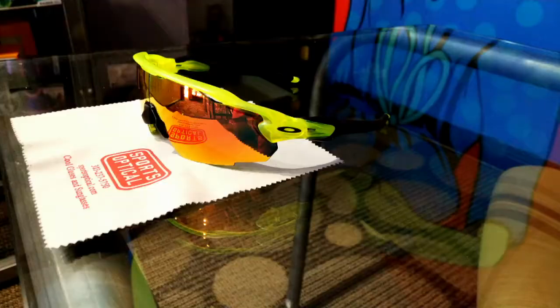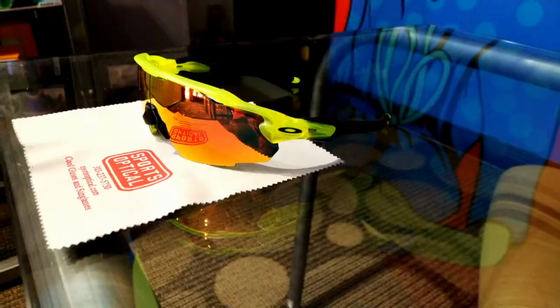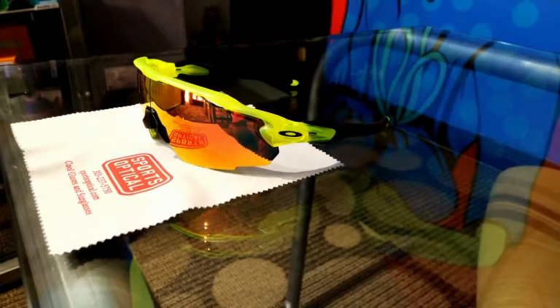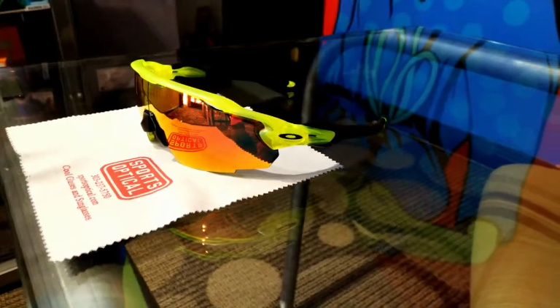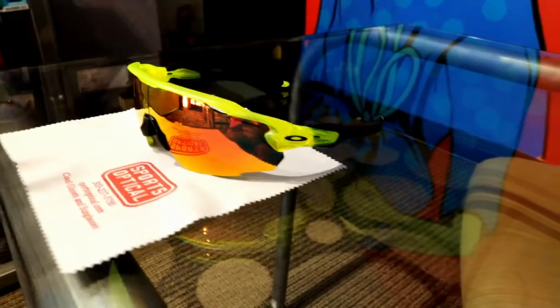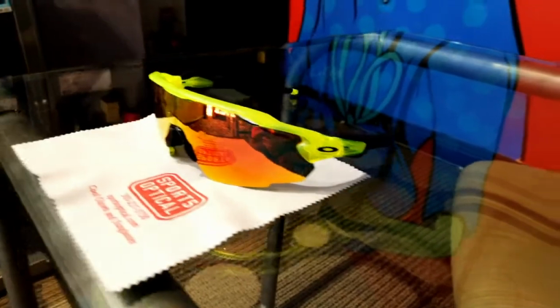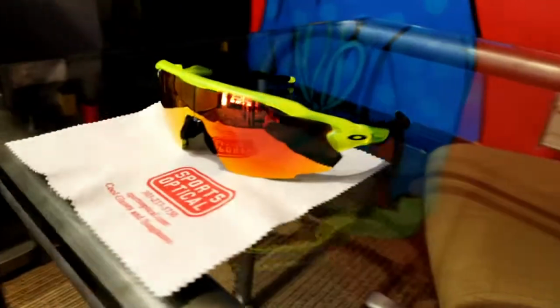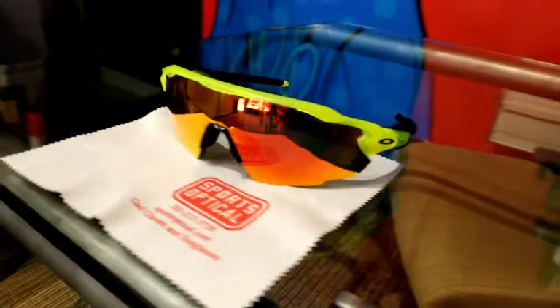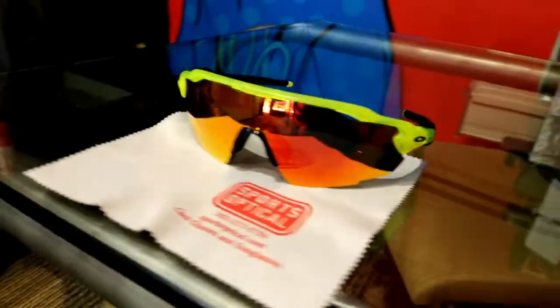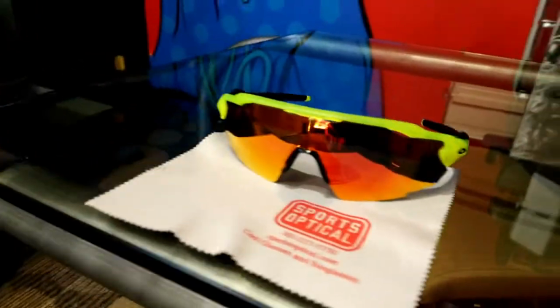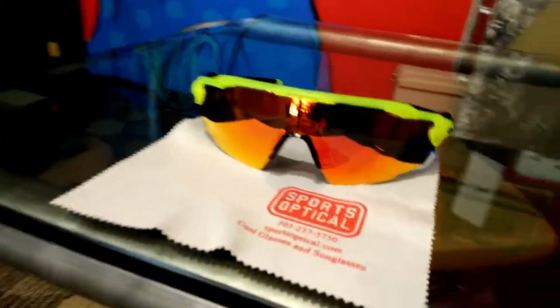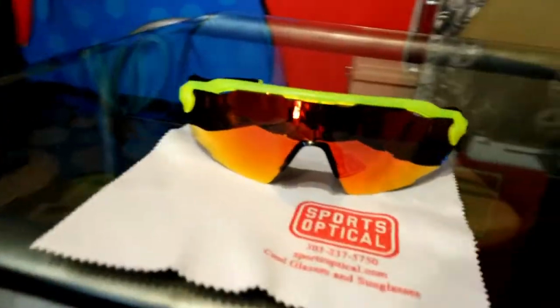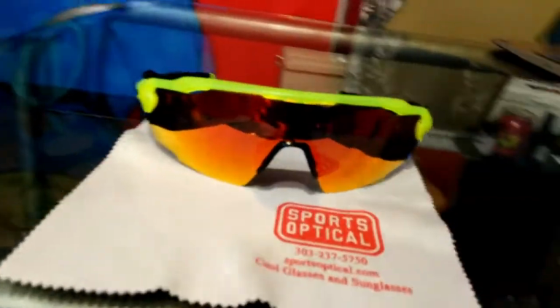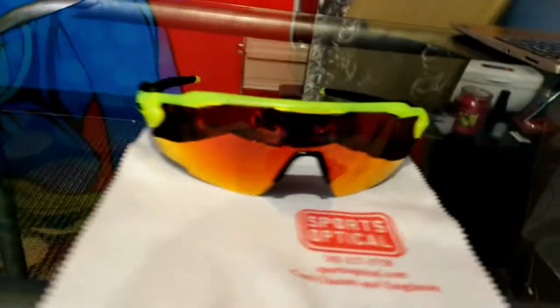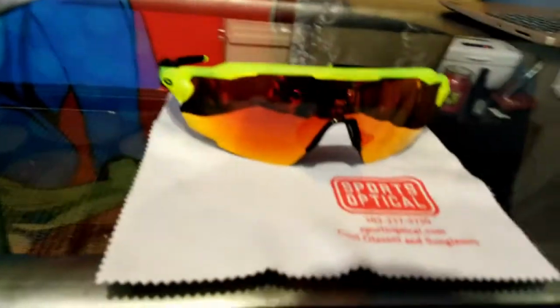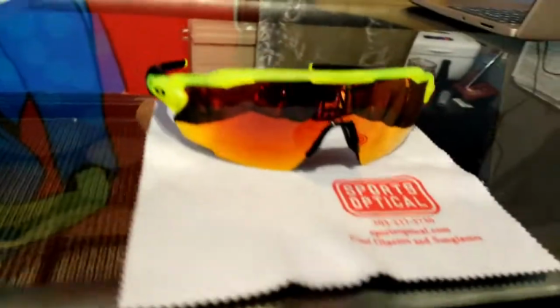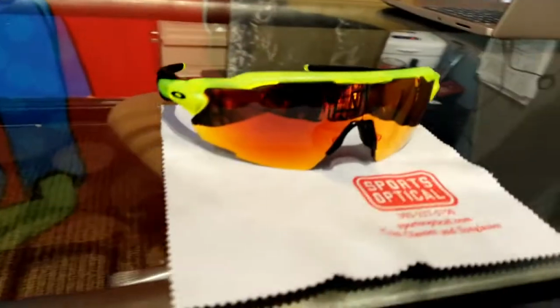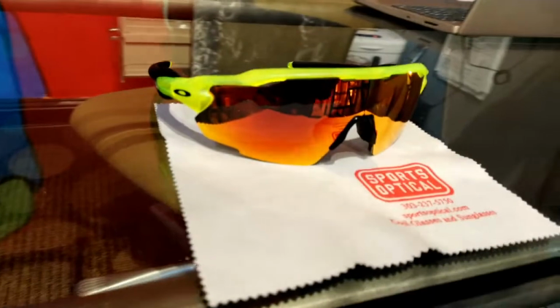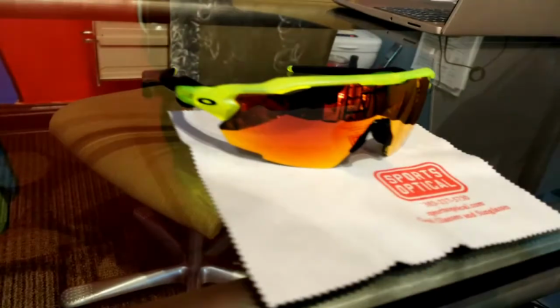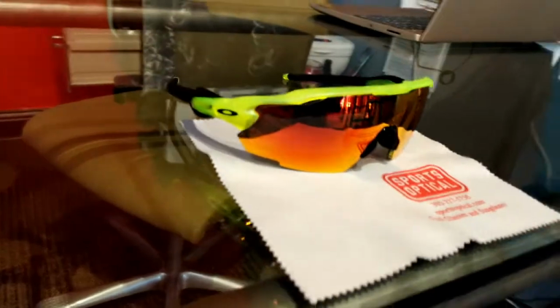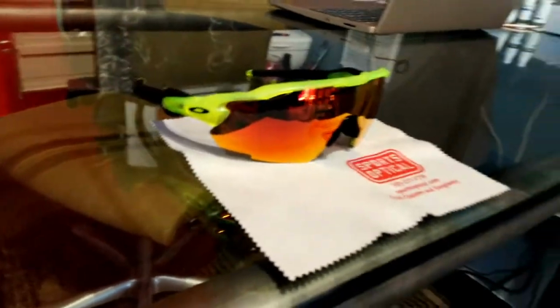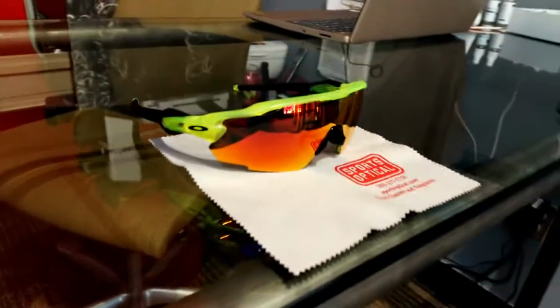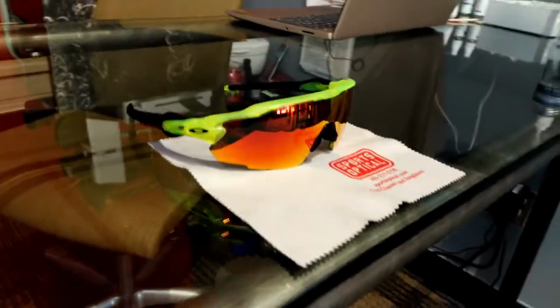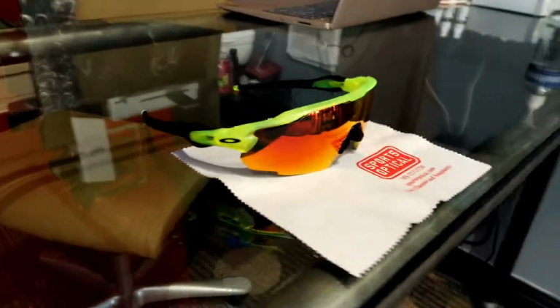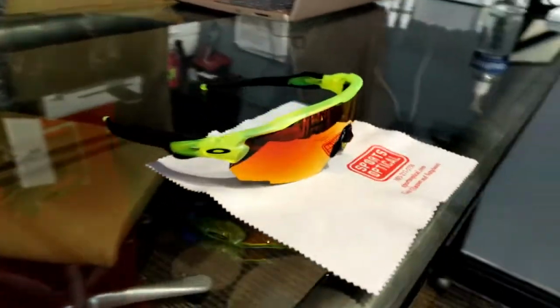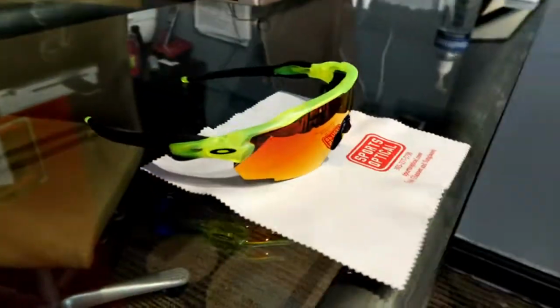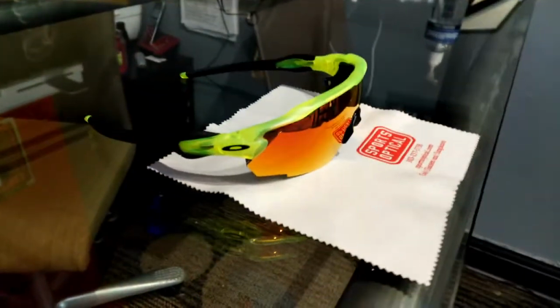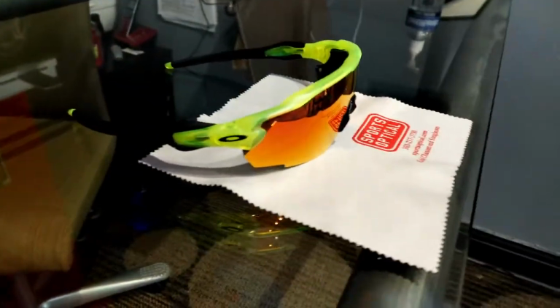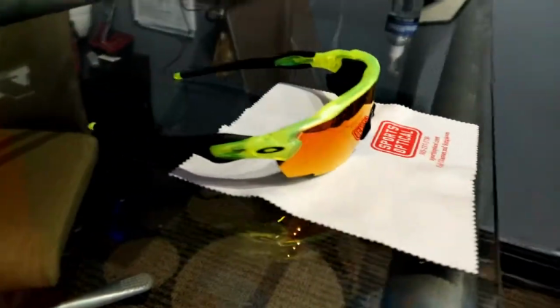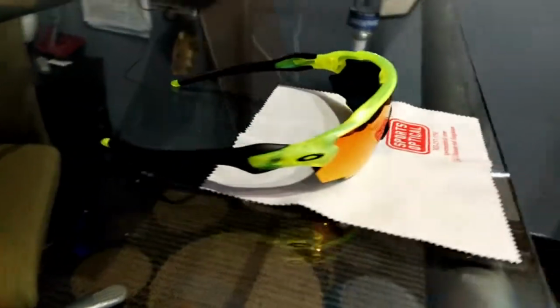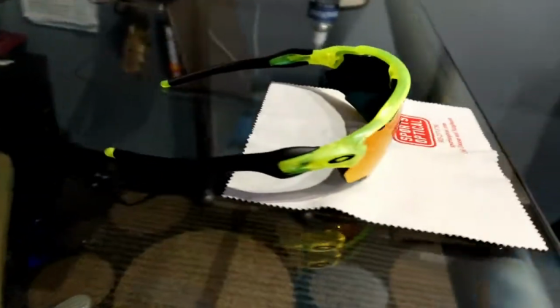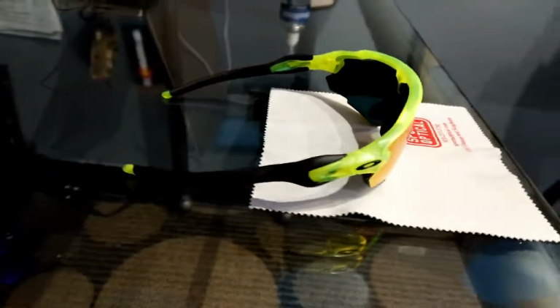So this is like the youth size, or if you've got a small head, this will work well for you. A lot of ladies, this will work well size-wise too.